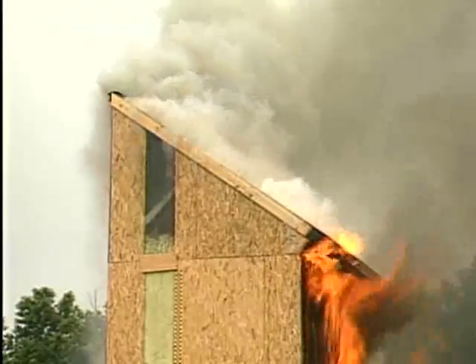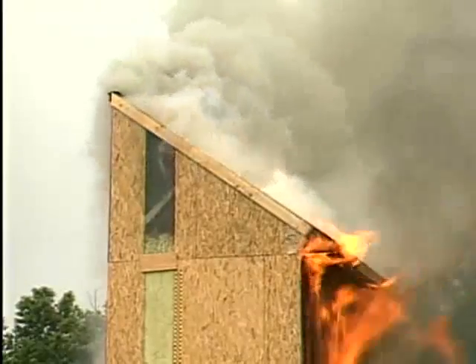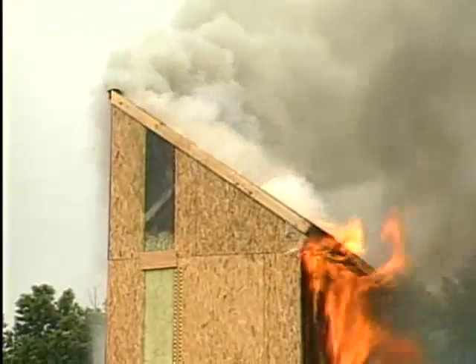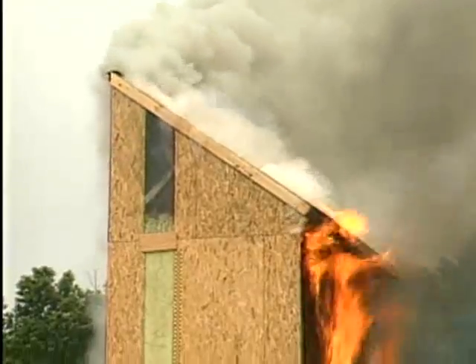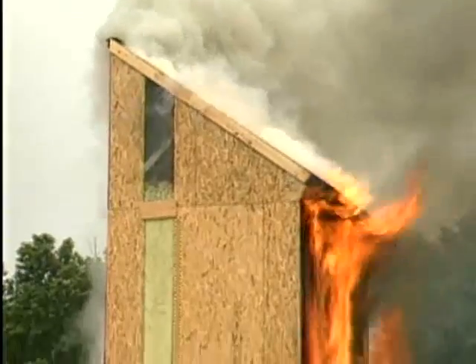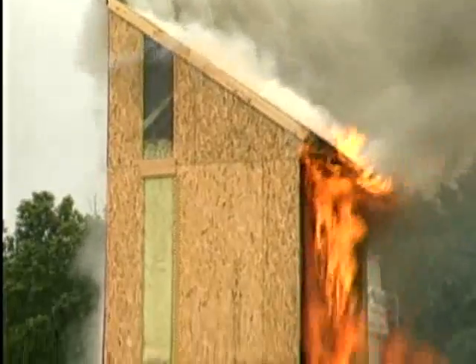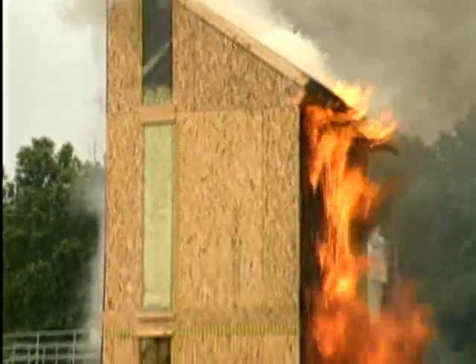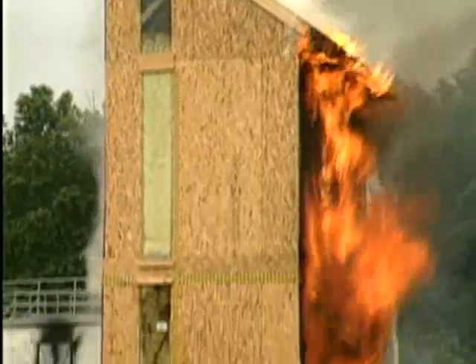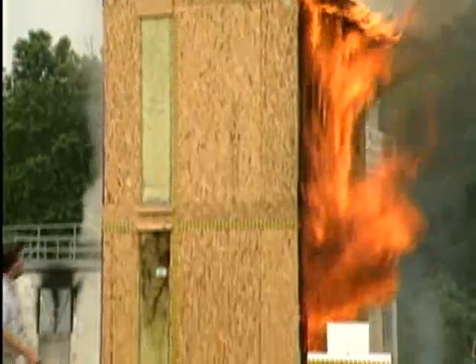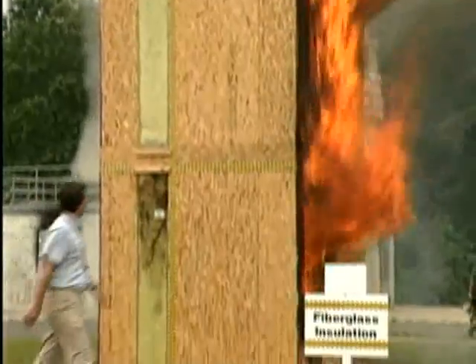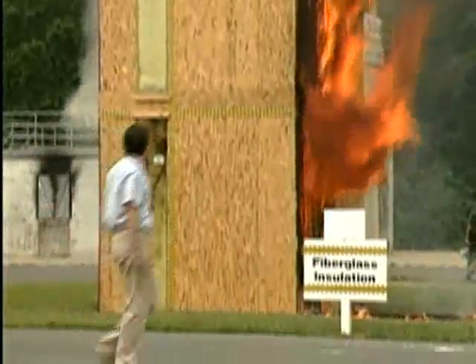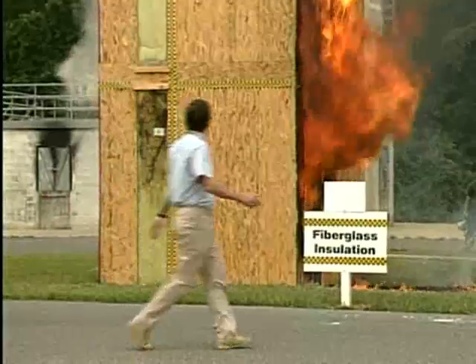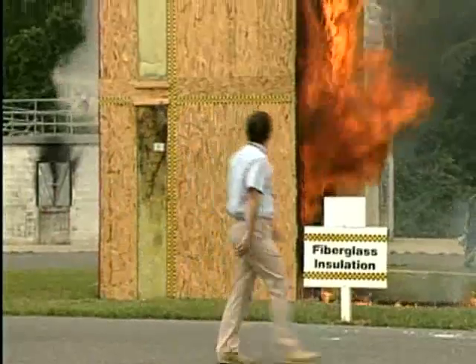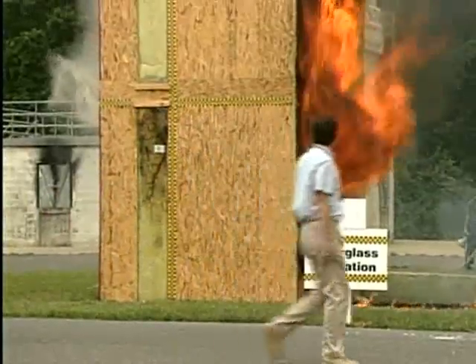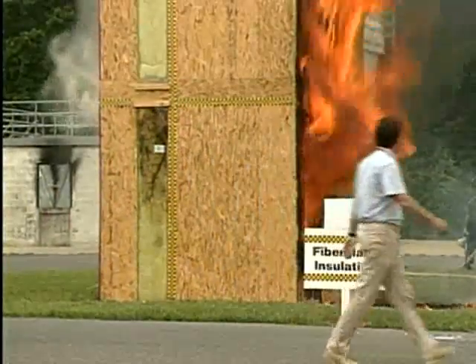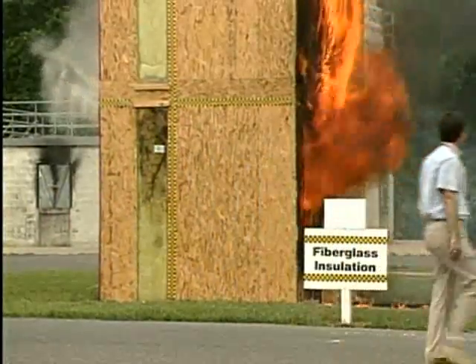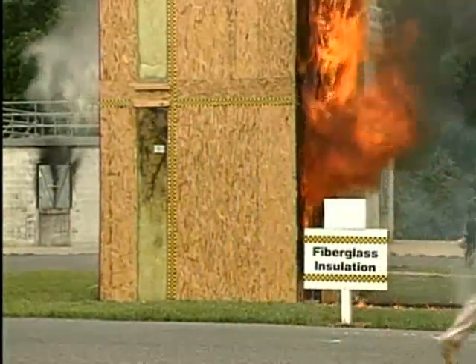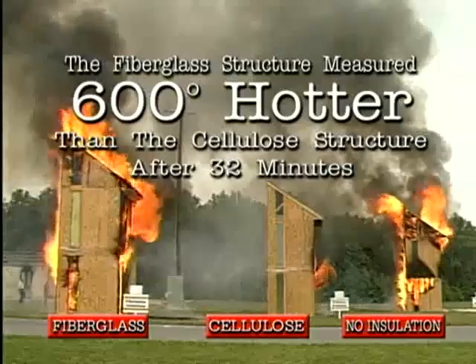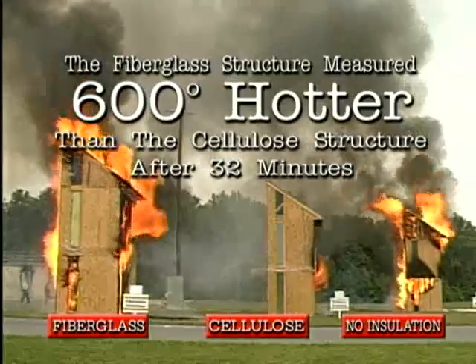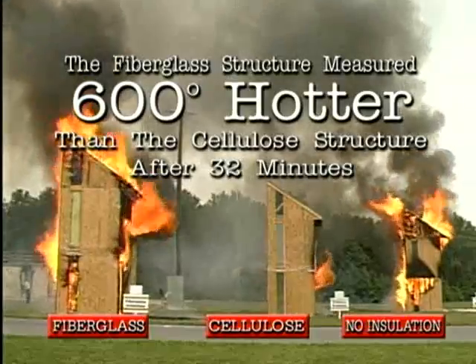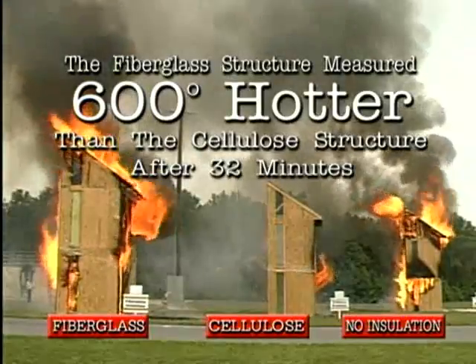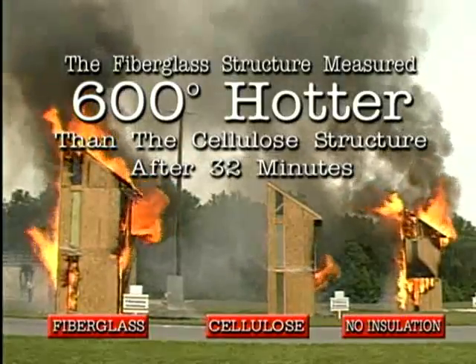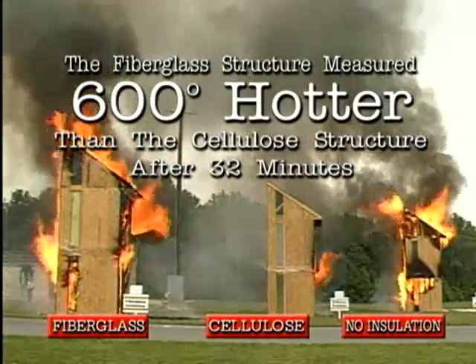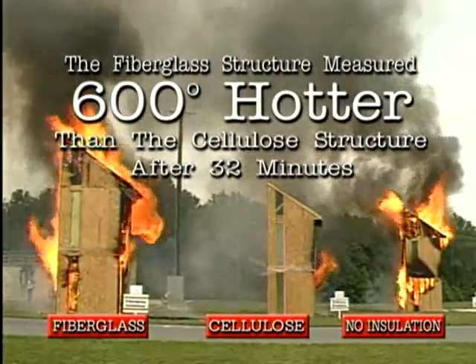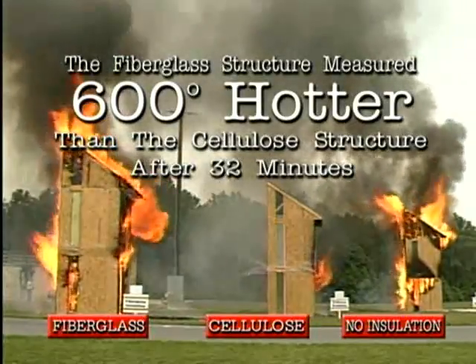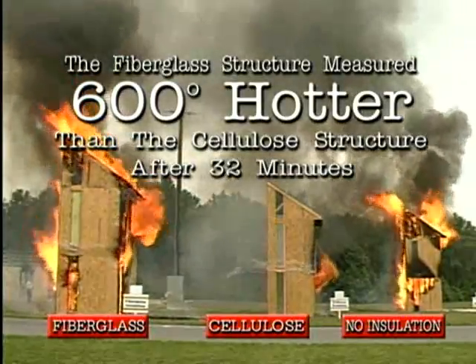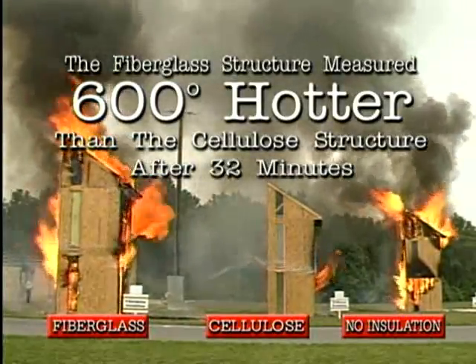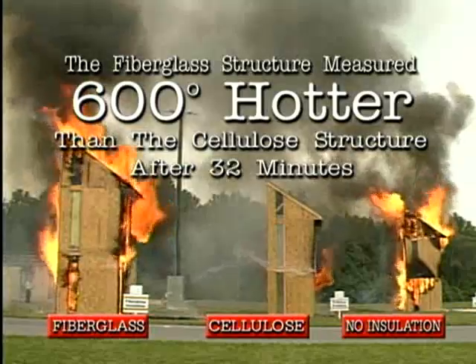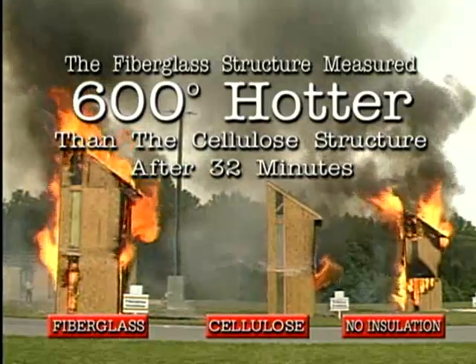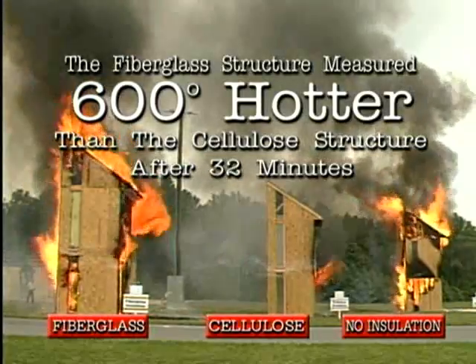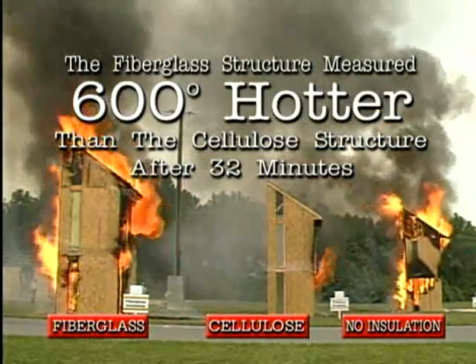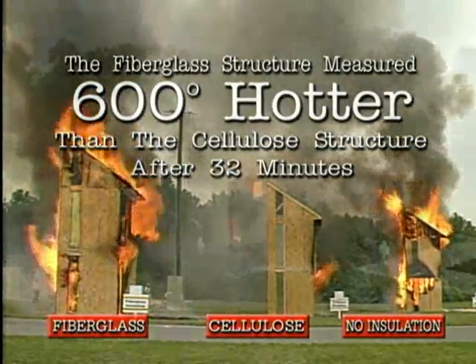At 32 minutes after ignition, however, the temperatures measured in the attic of each structure recorded a 600-degree difference between the fiberglass and cellulose structures.